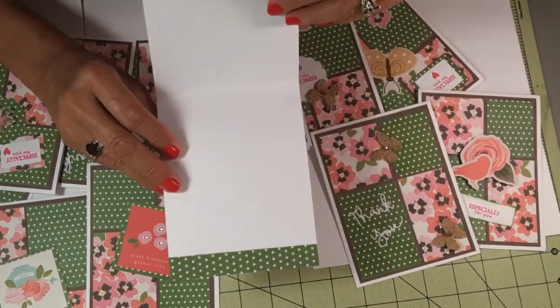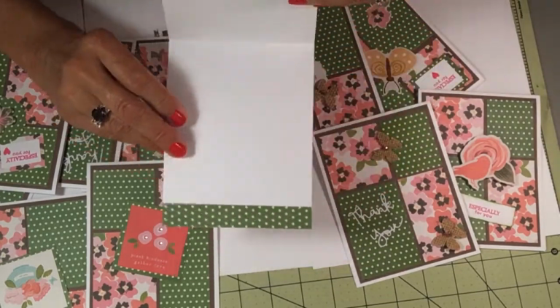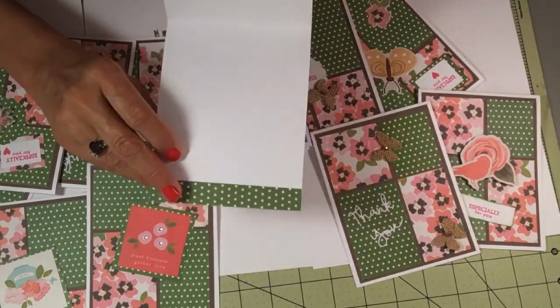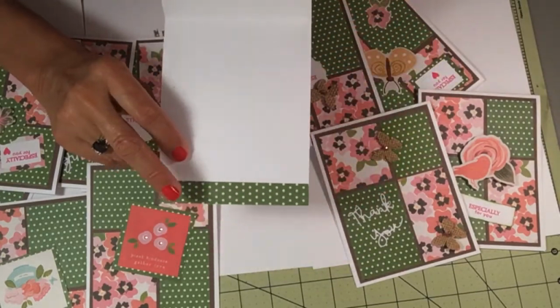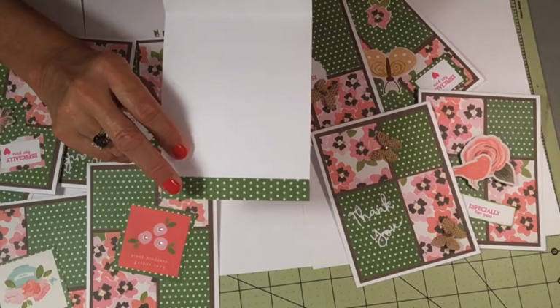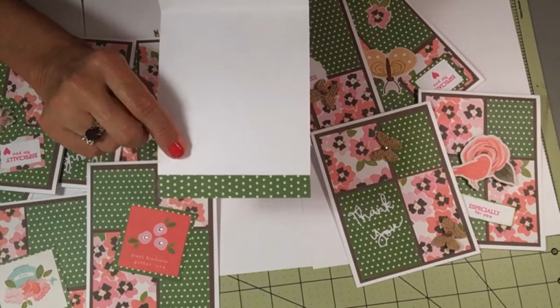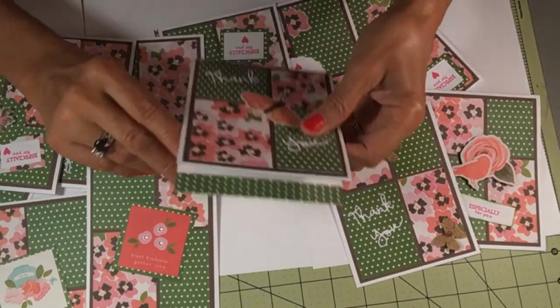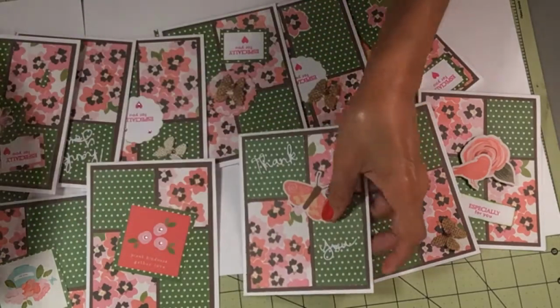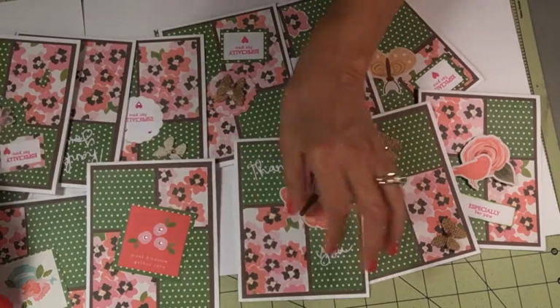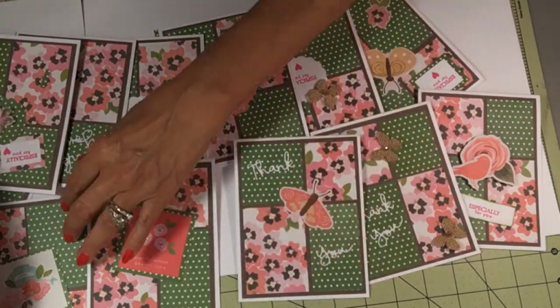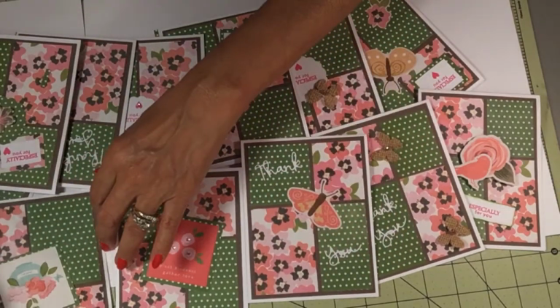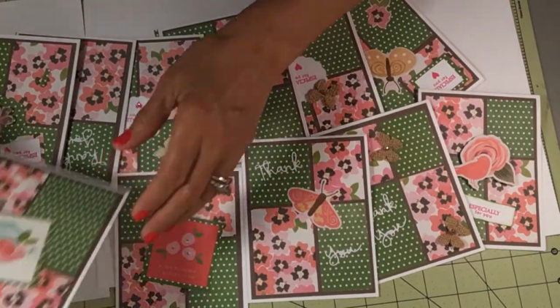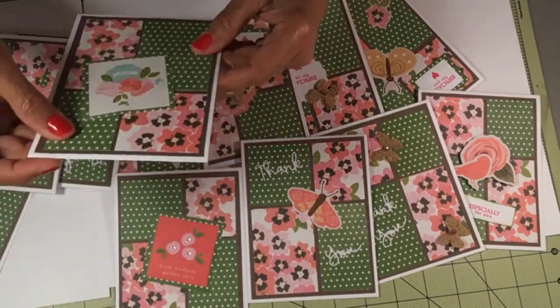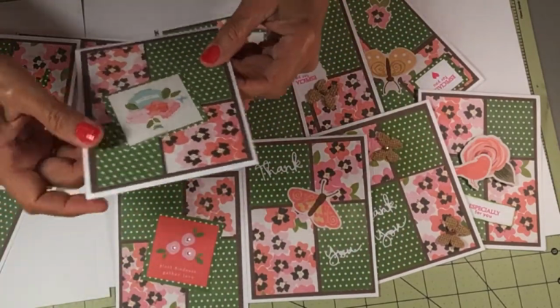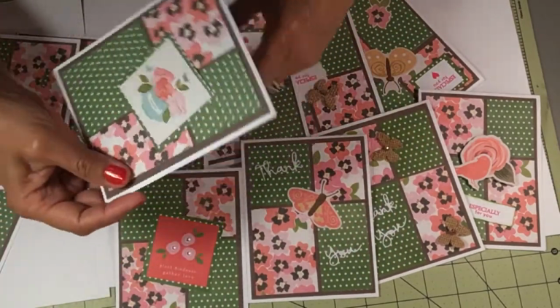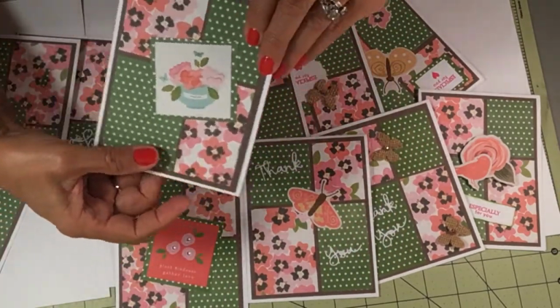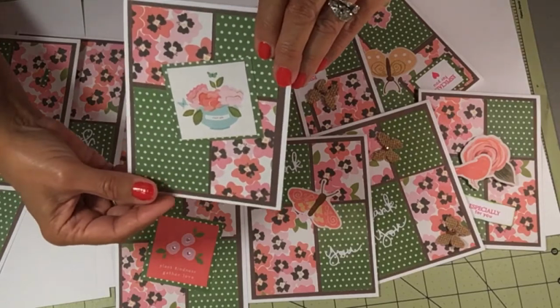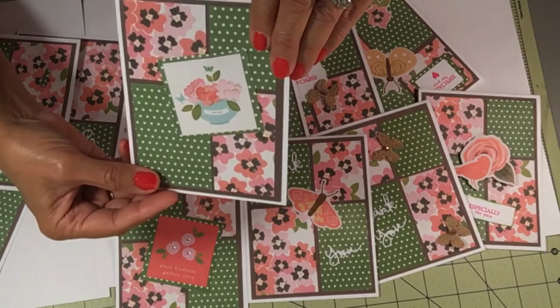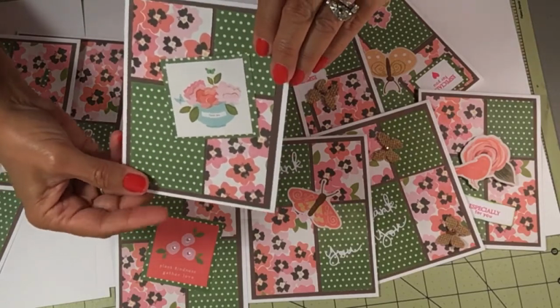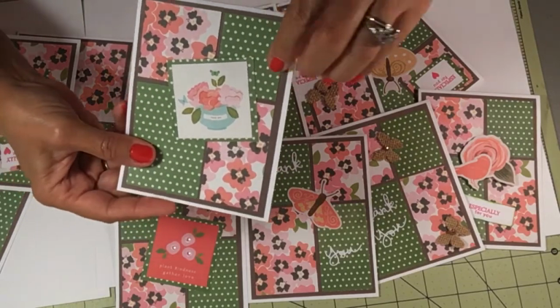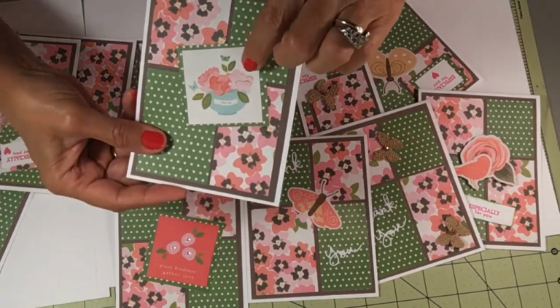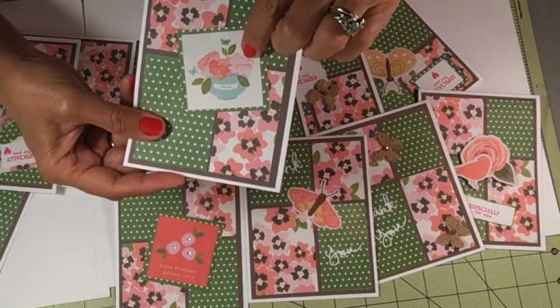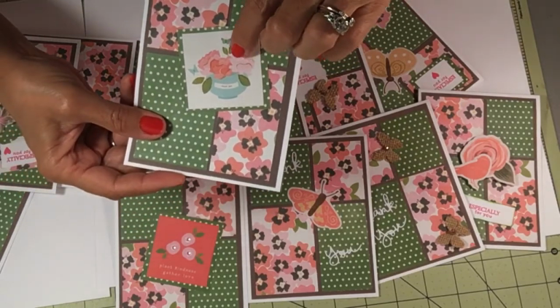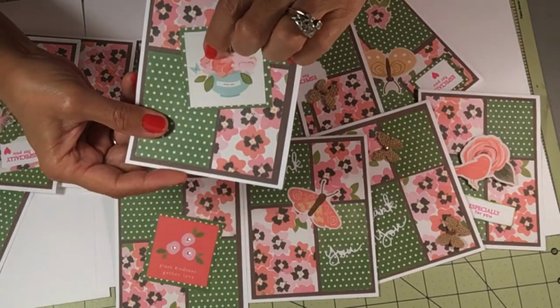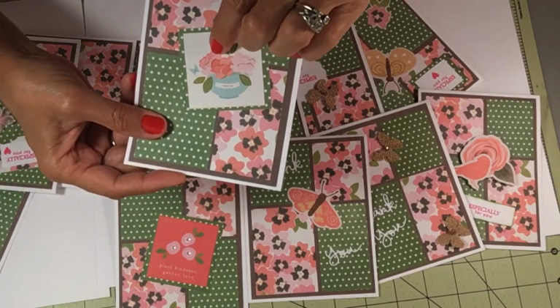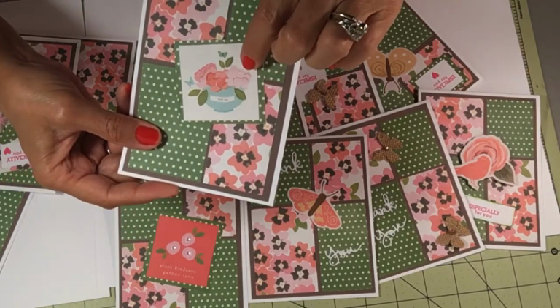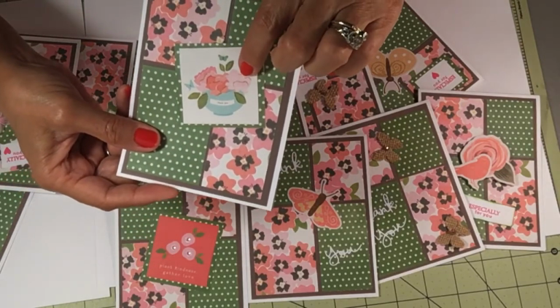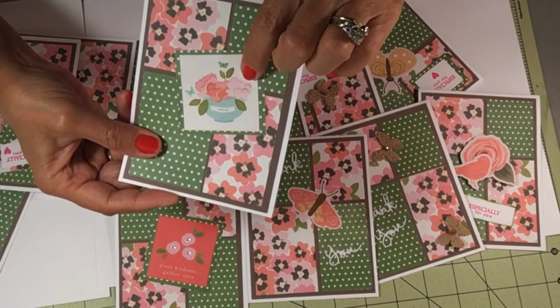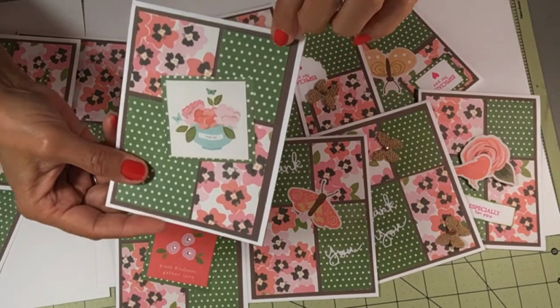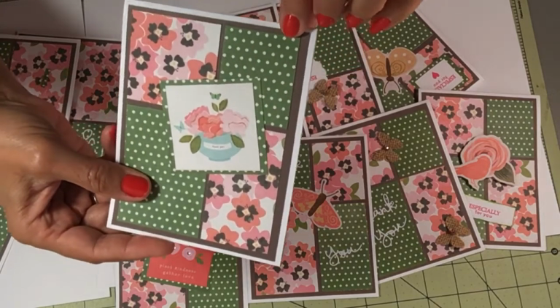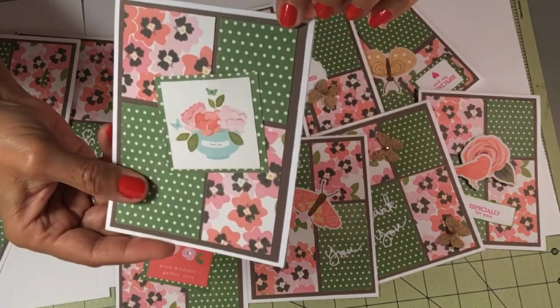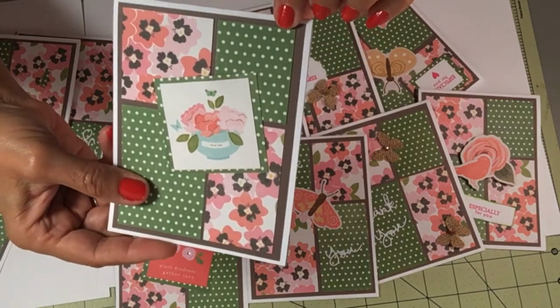That's all I'm going to decorate them — I'm not going to decorate the inside anymore. This says 'thank you' and it's matted. It has some gold Winkostella. I don't know if you can see it.